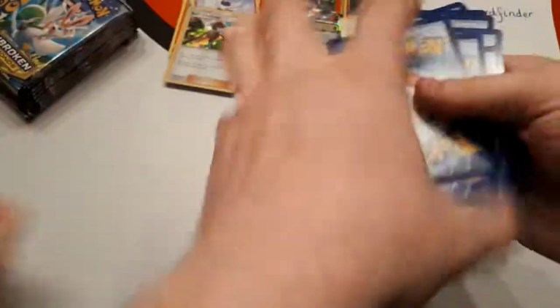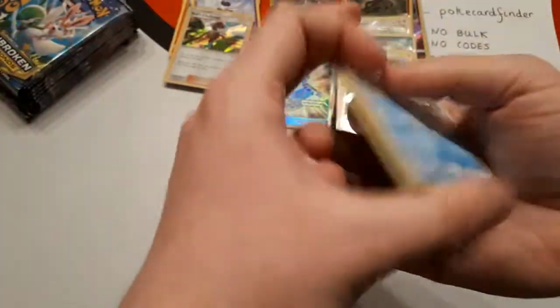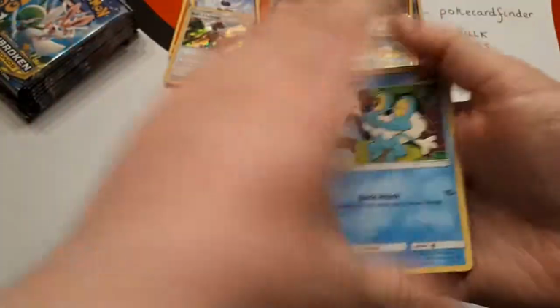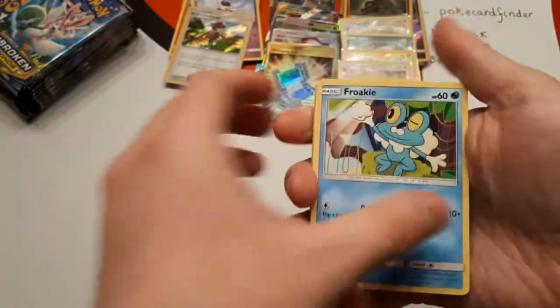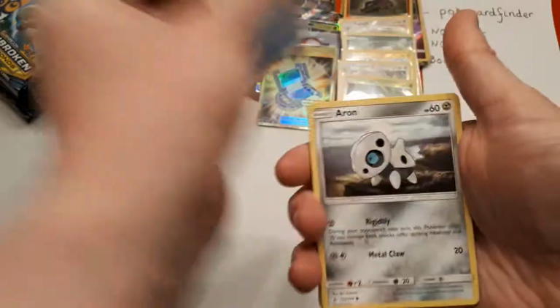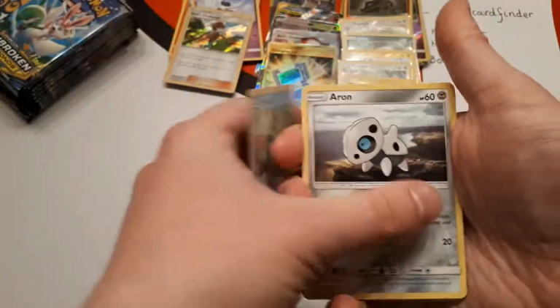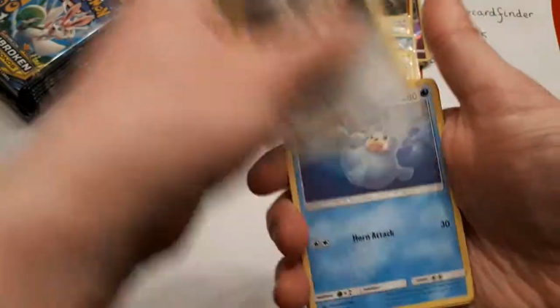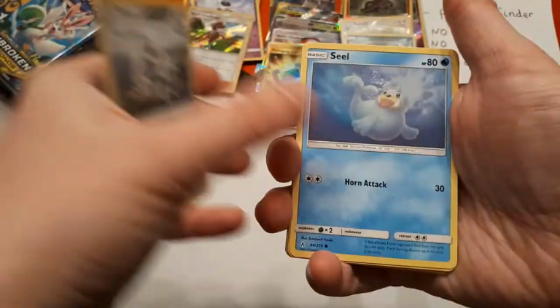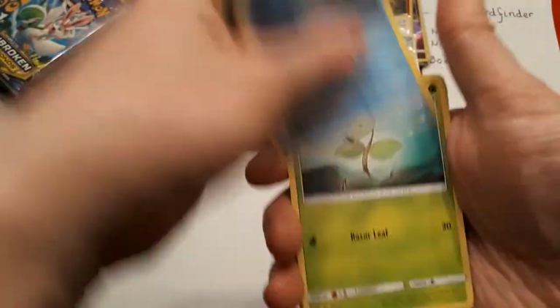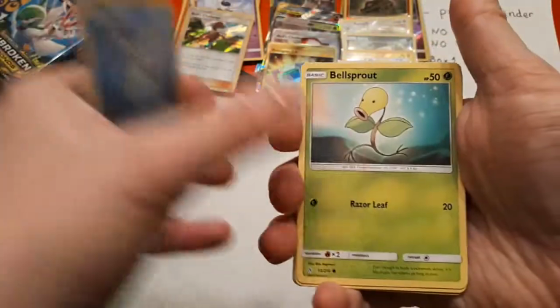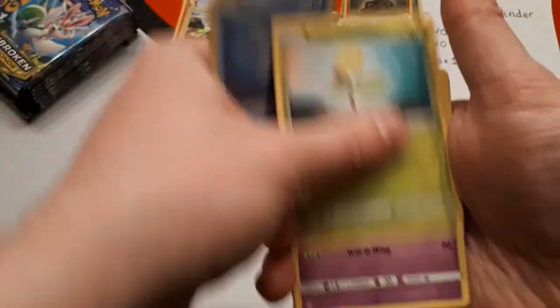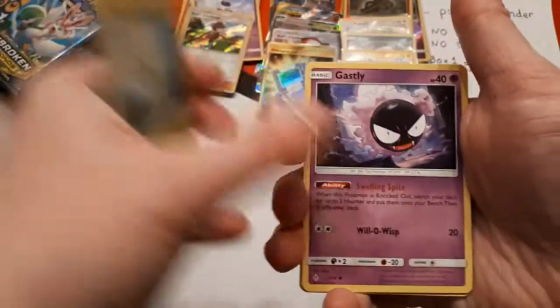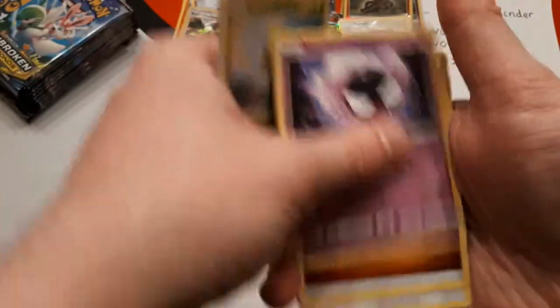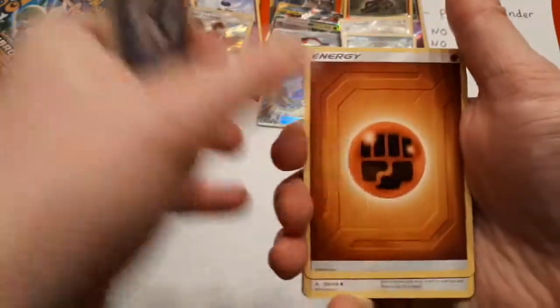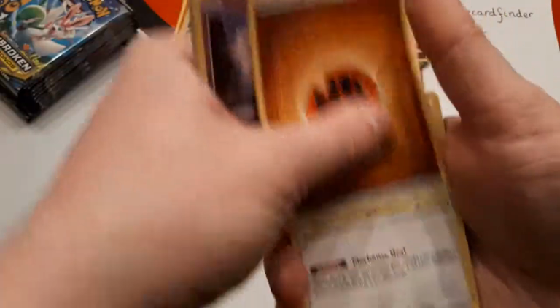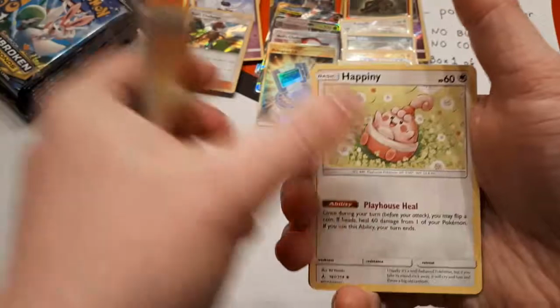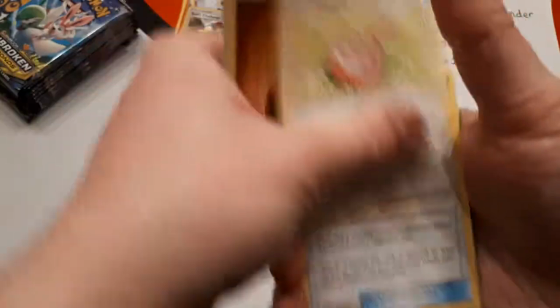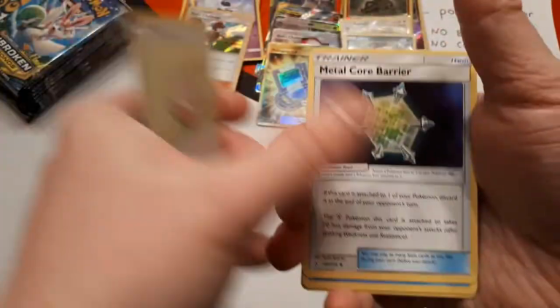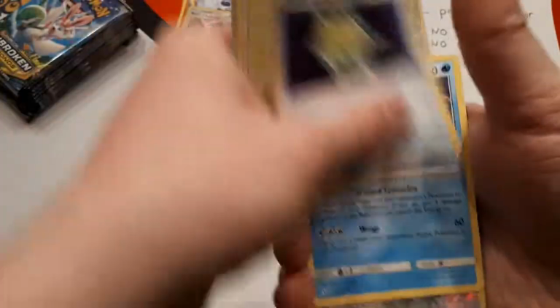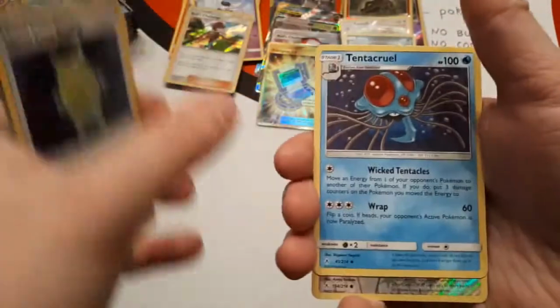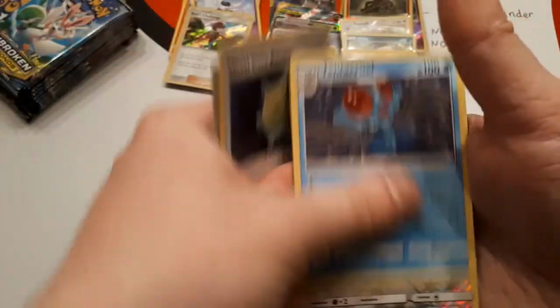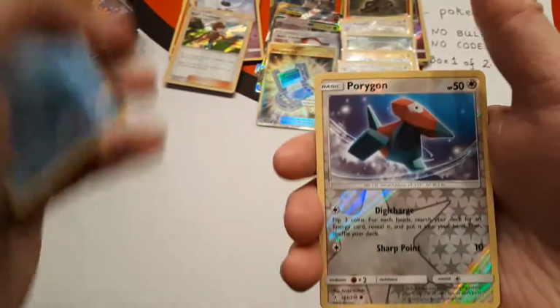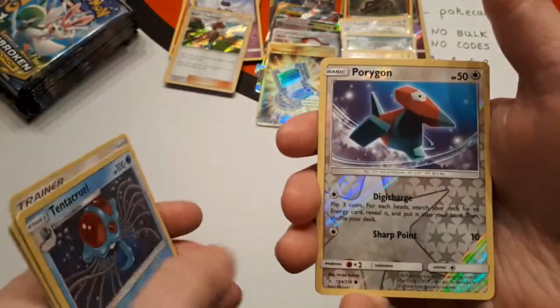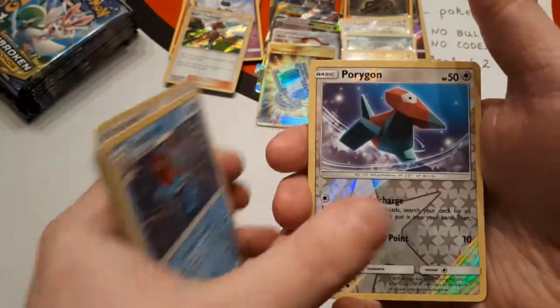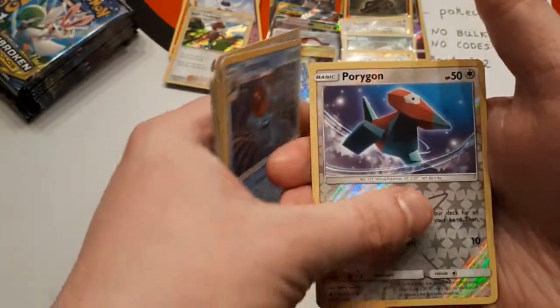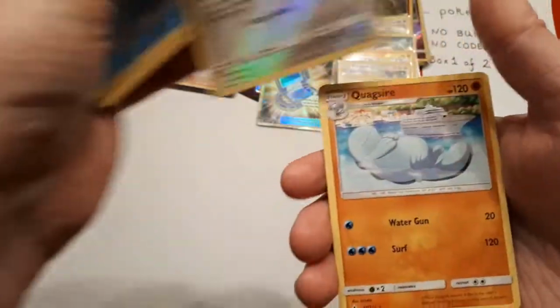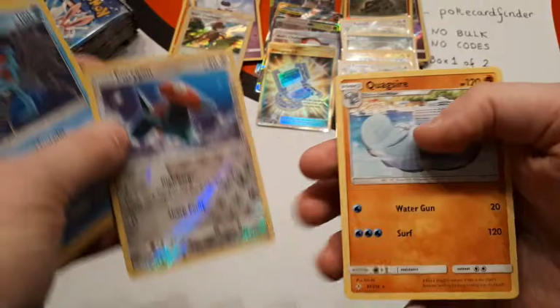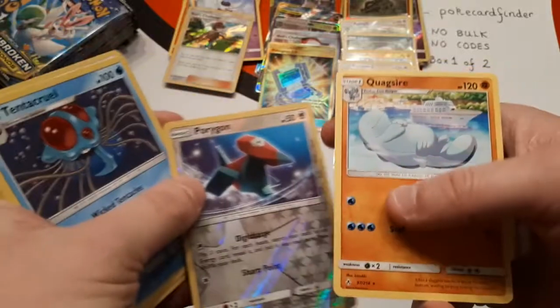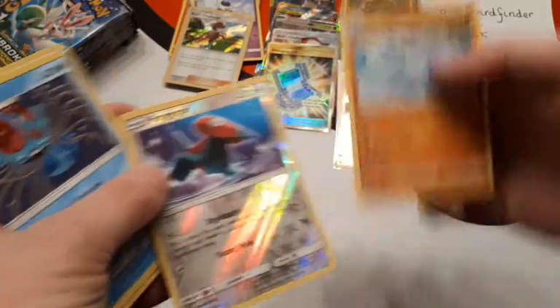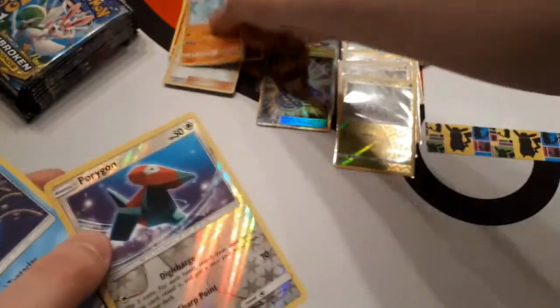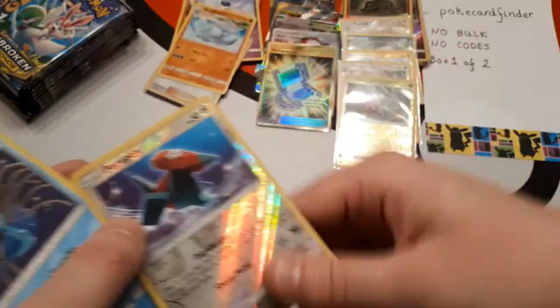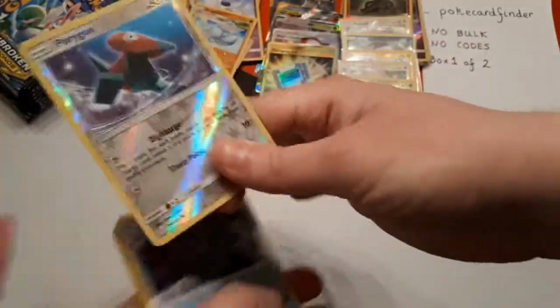If you want in the next box we can swap roles — if you feel as though you could frisbee code cards. I don't want the responsibility. You sure? I think you could cope. The reverse is Porygon and the rare is Quagsire. I'll put that in the pile and give that to you.